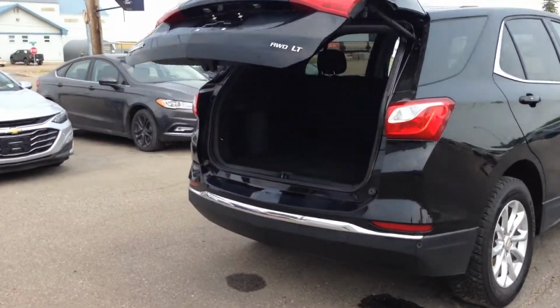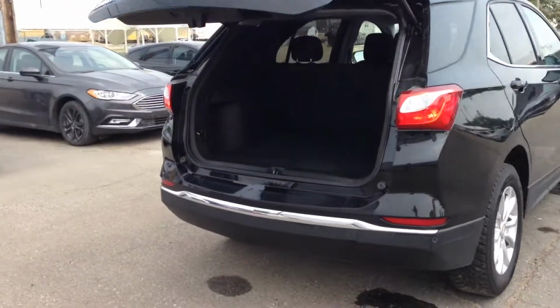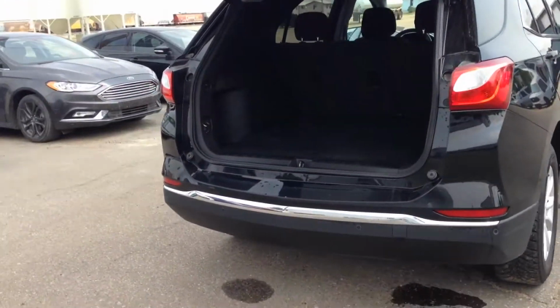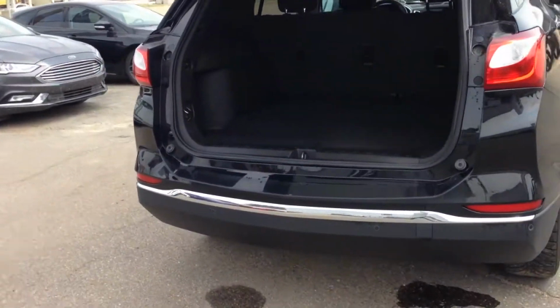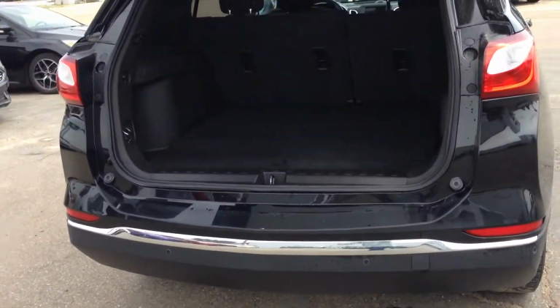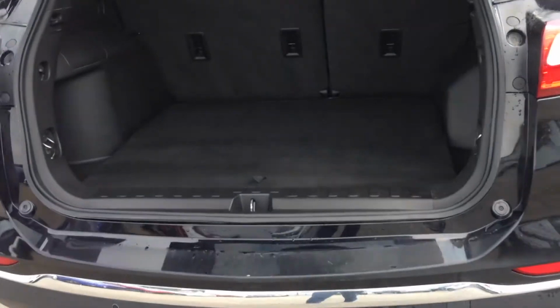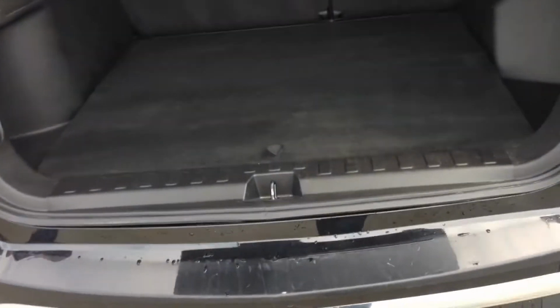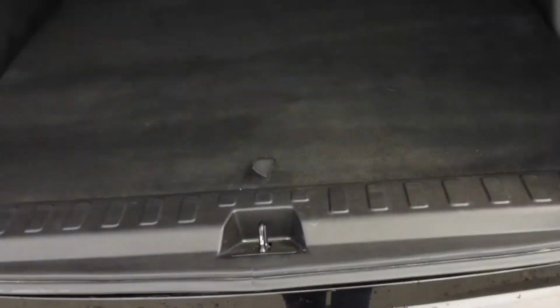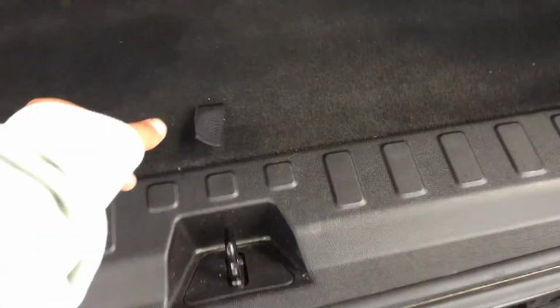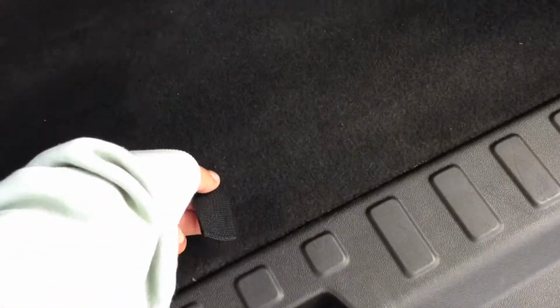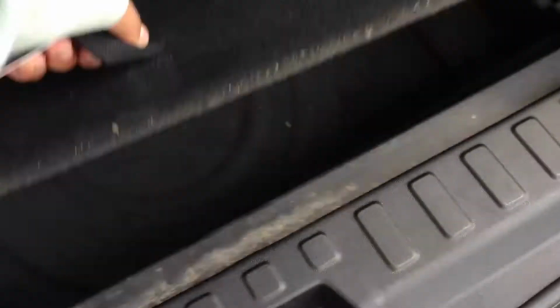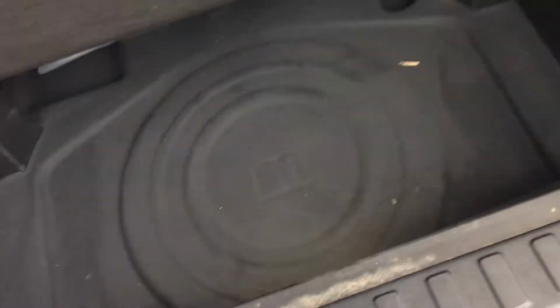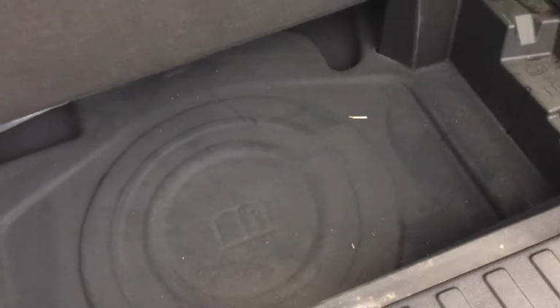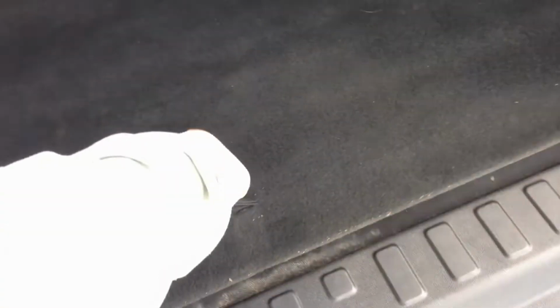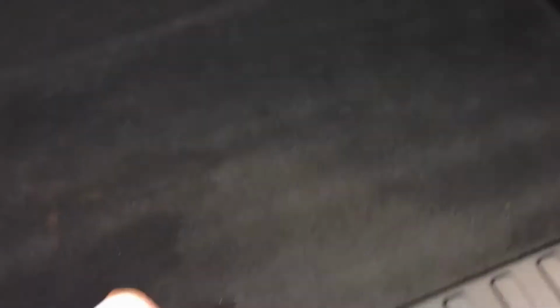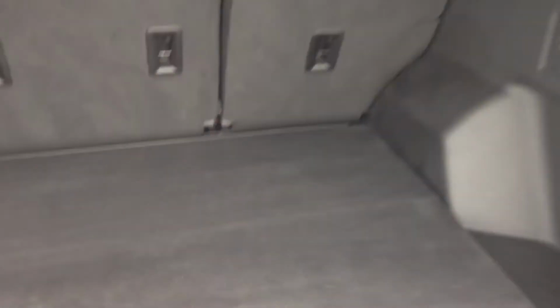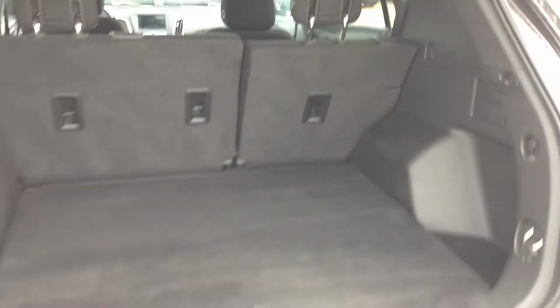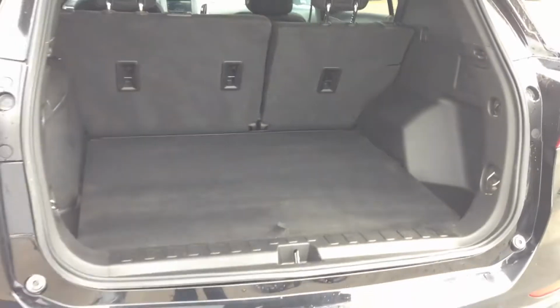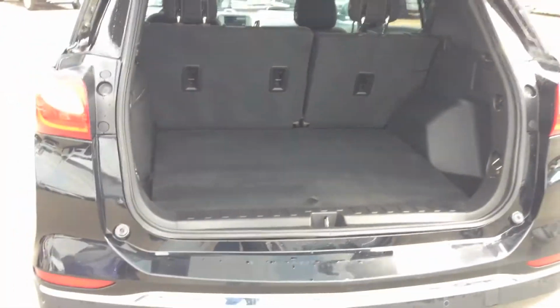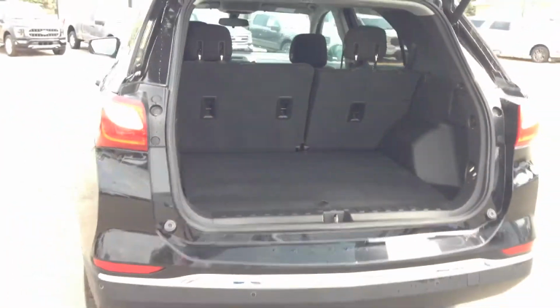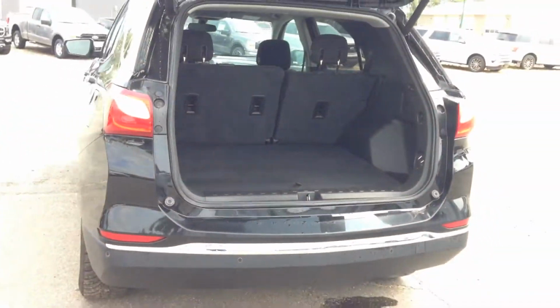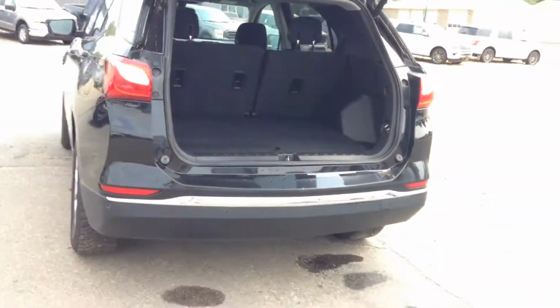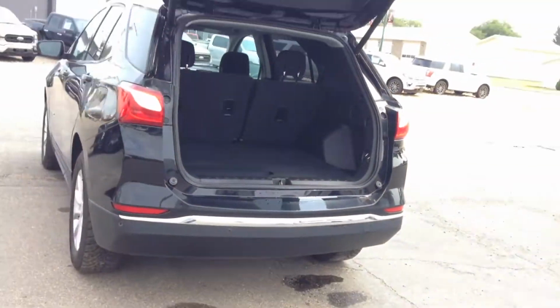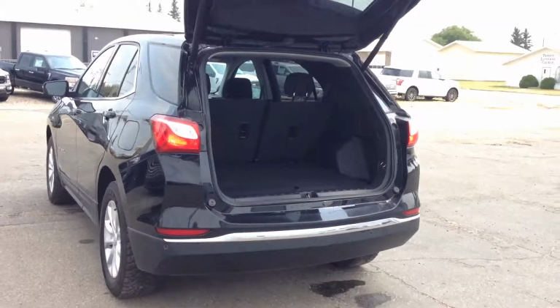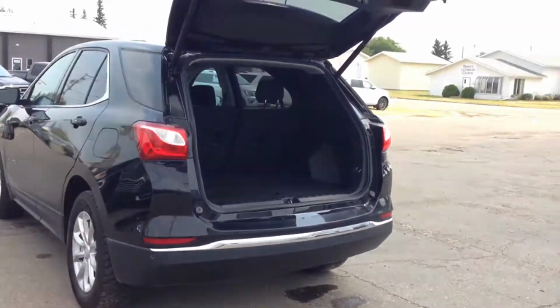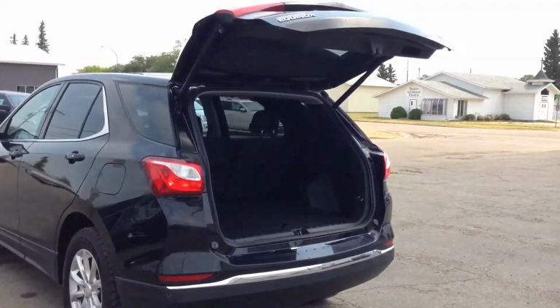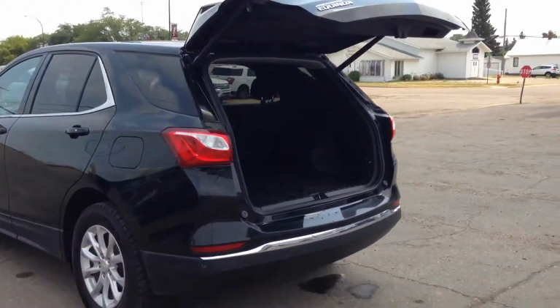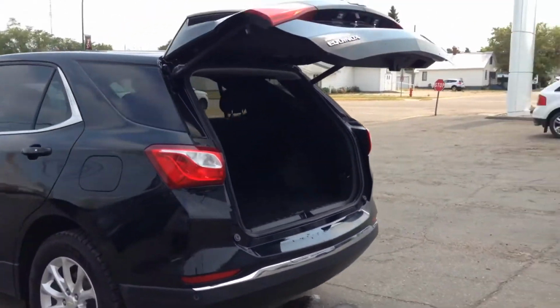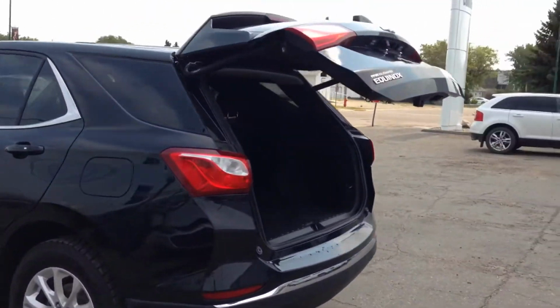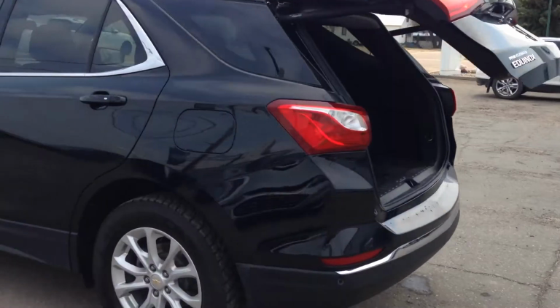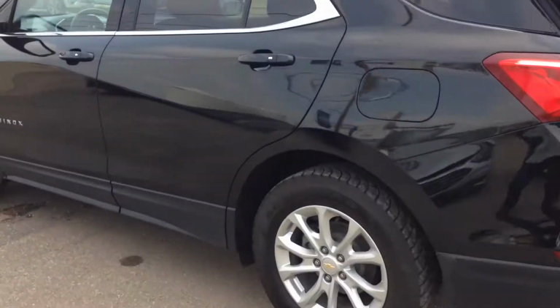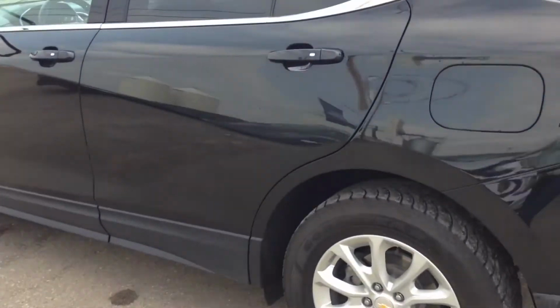Got tons of room back here. Press the button again and your trunk closes. I'll bring you around to the side.